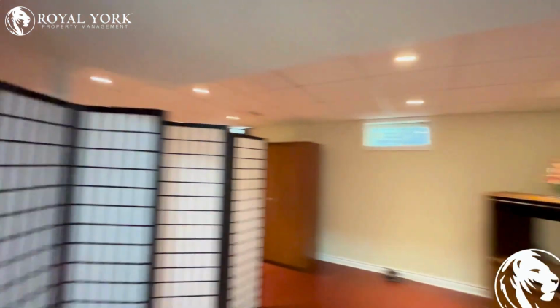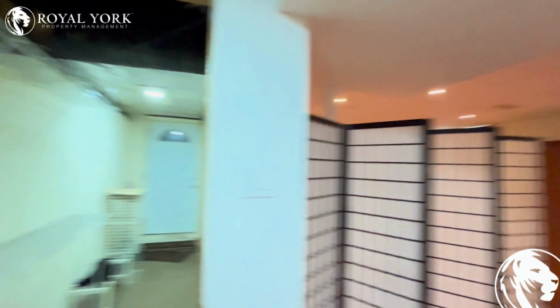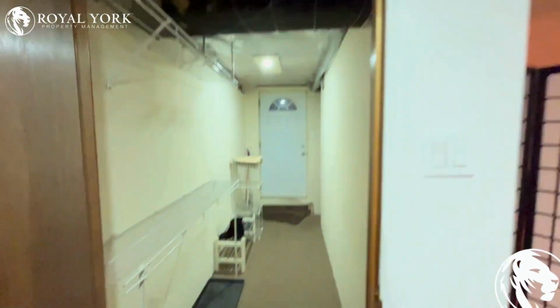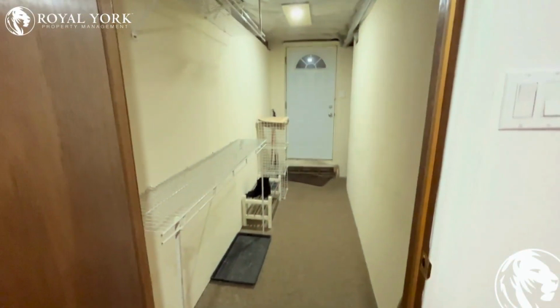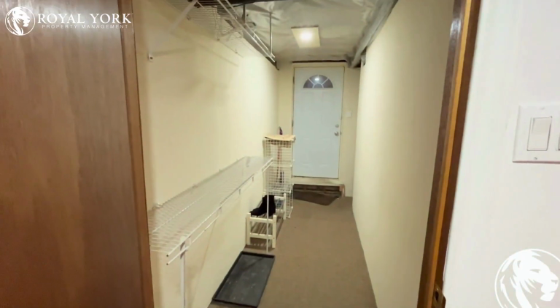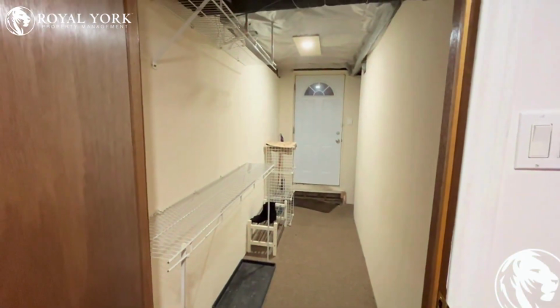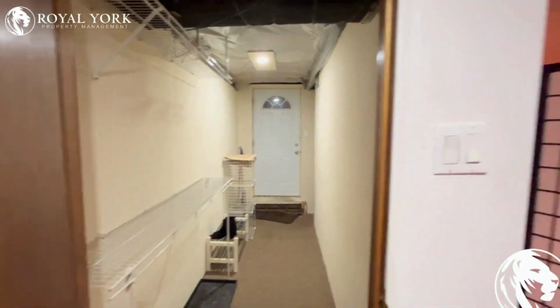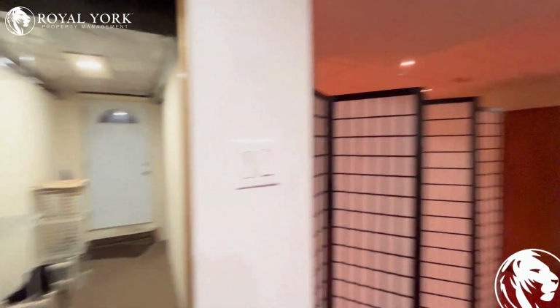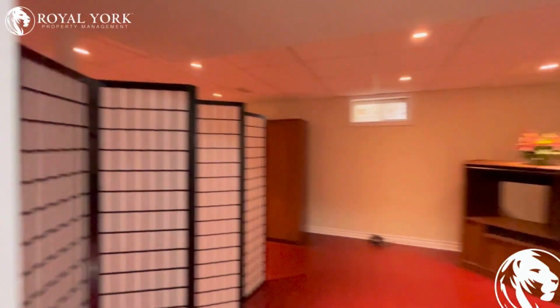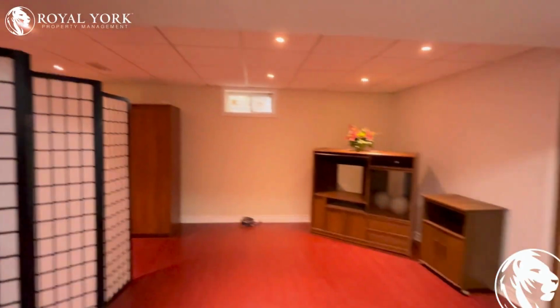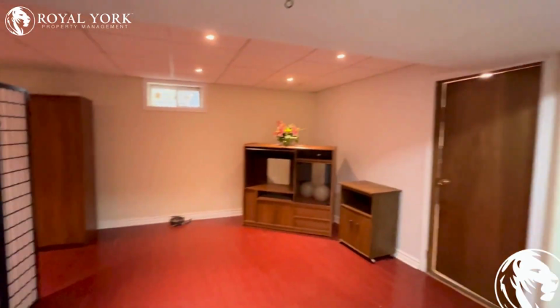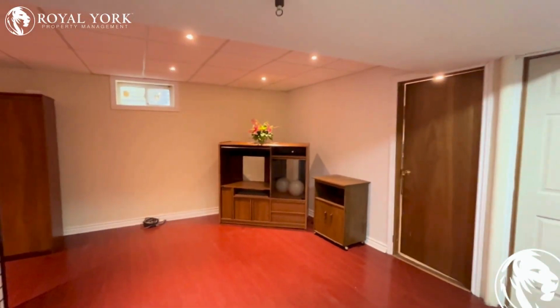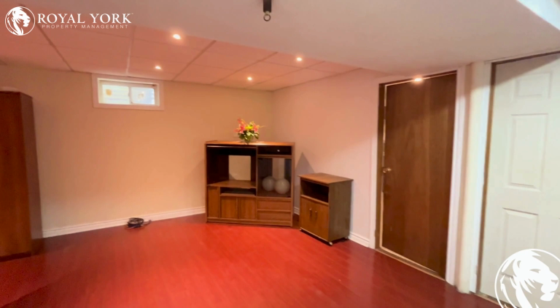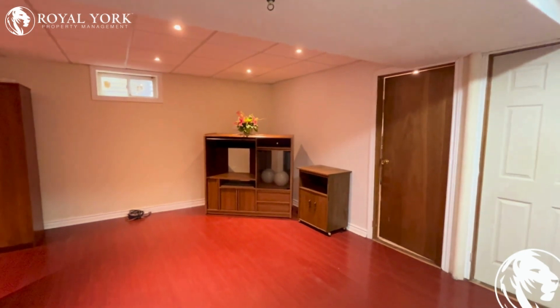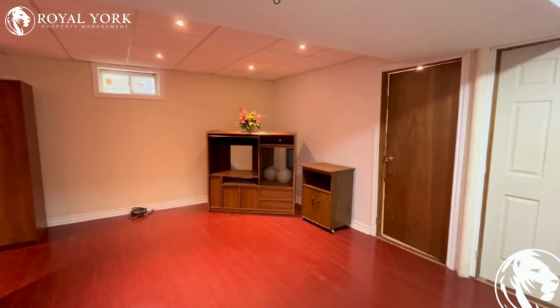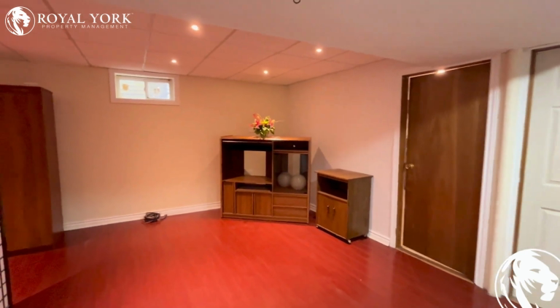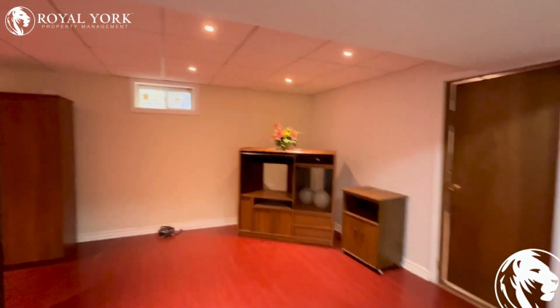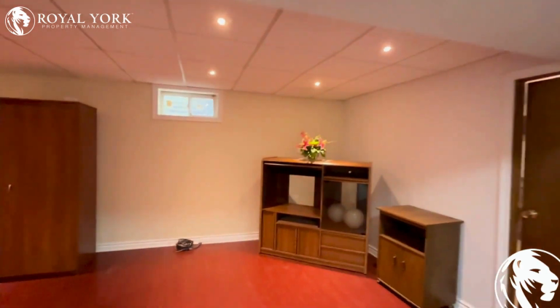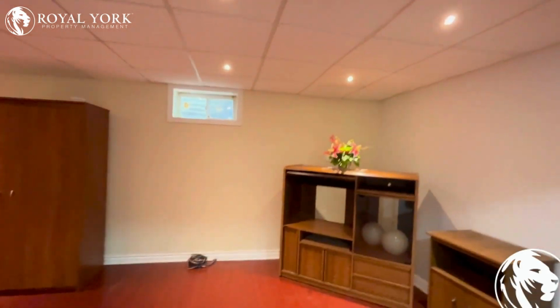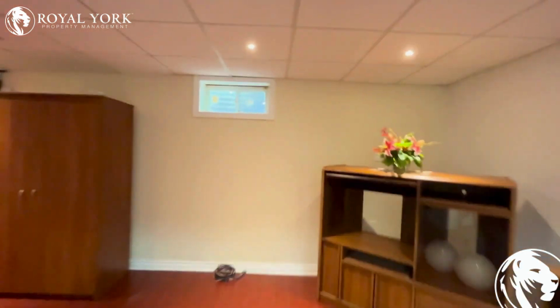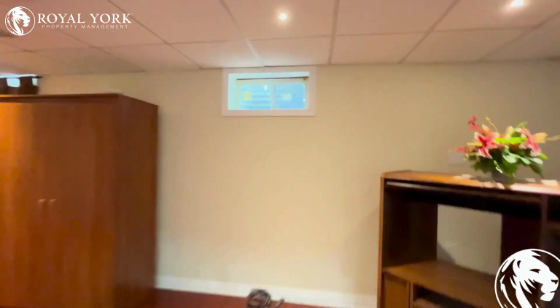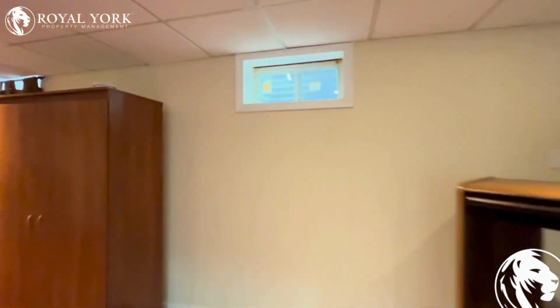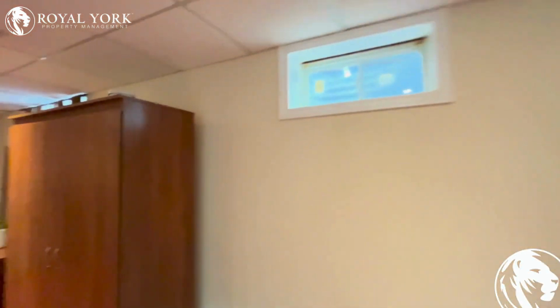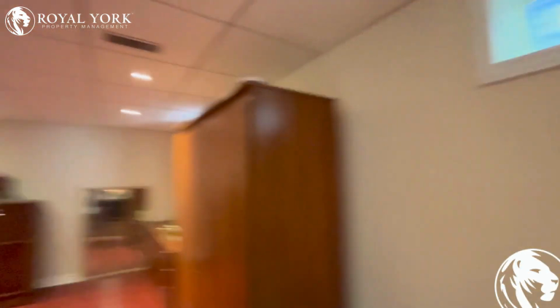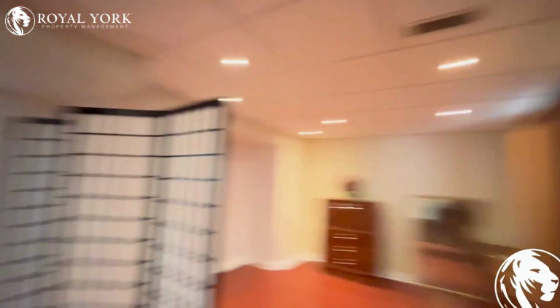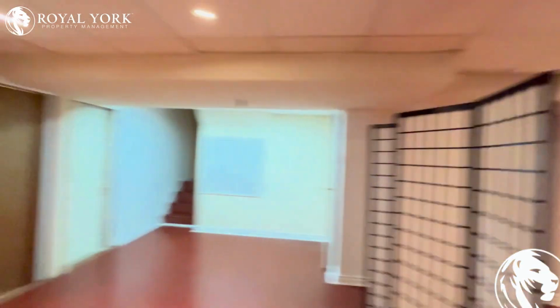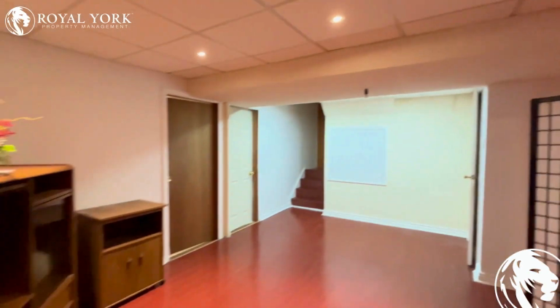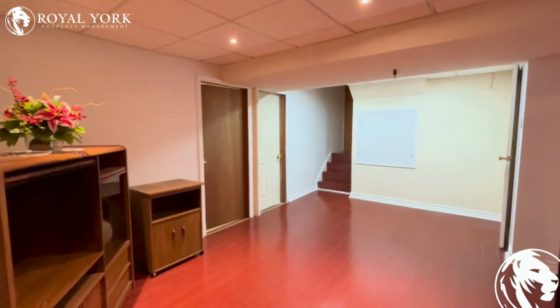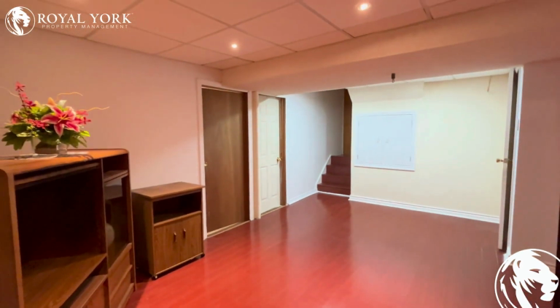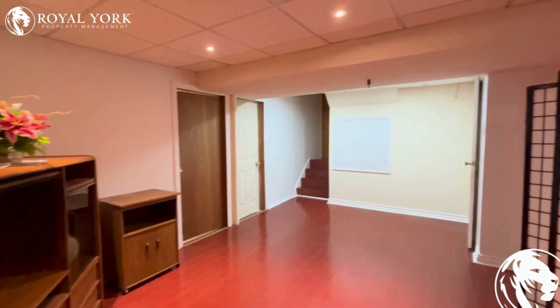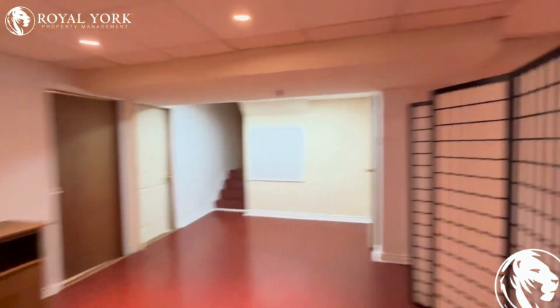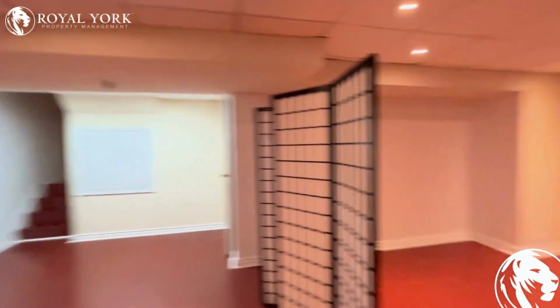Here's the entry to the apartment as you enter. Here's a very spacious living area with tons of sunlight. You can fit in a double couch and a TV here.